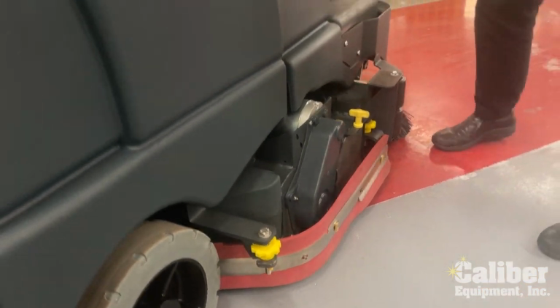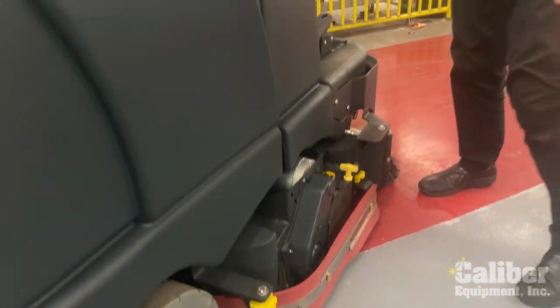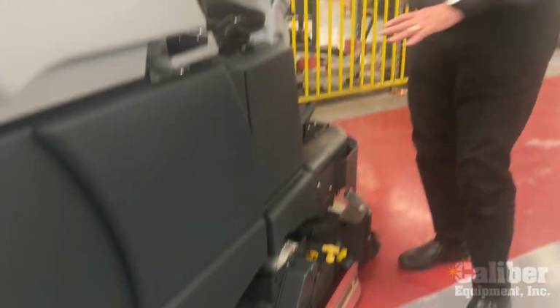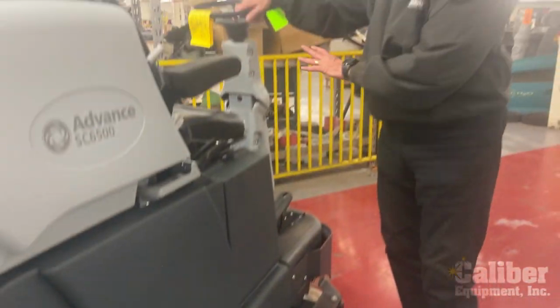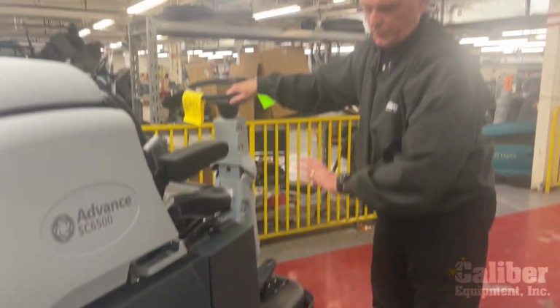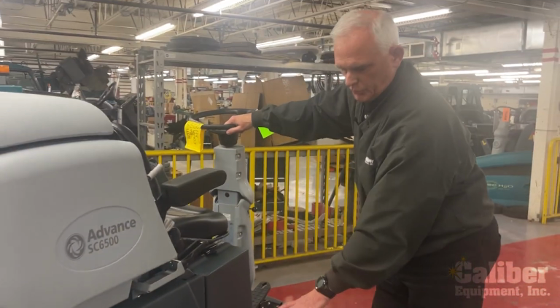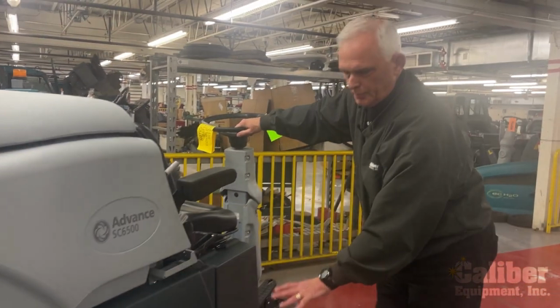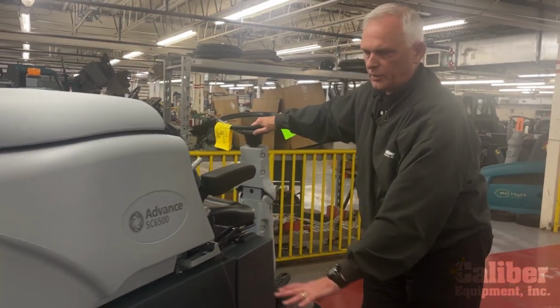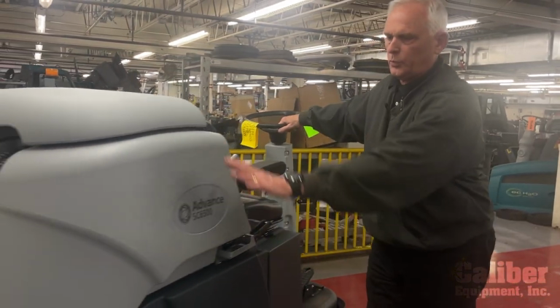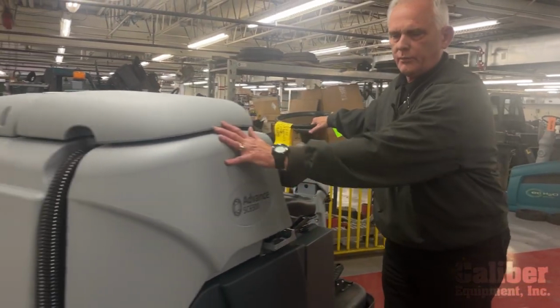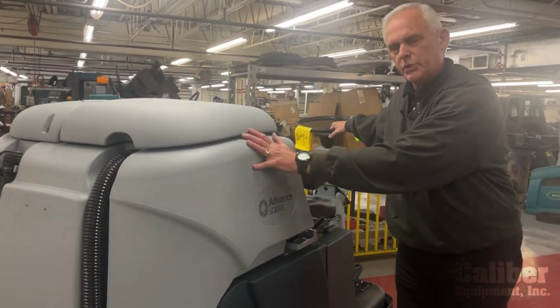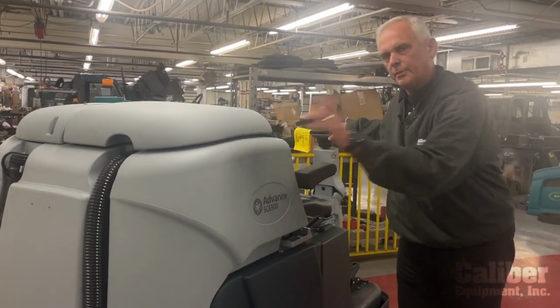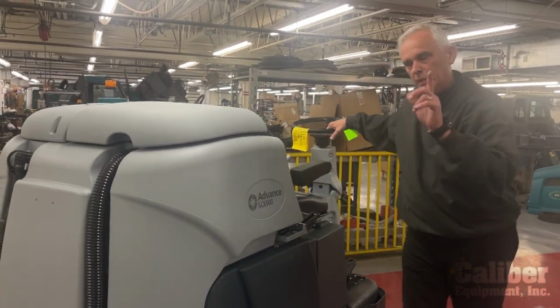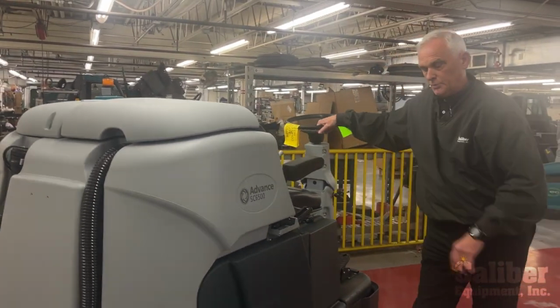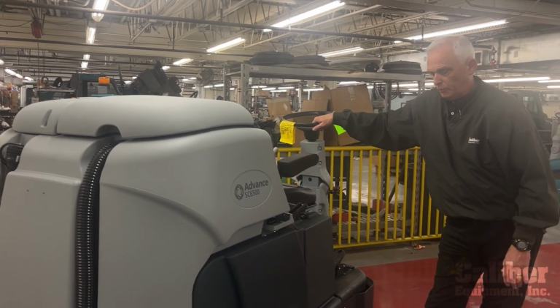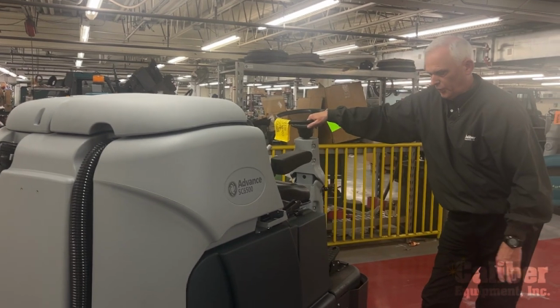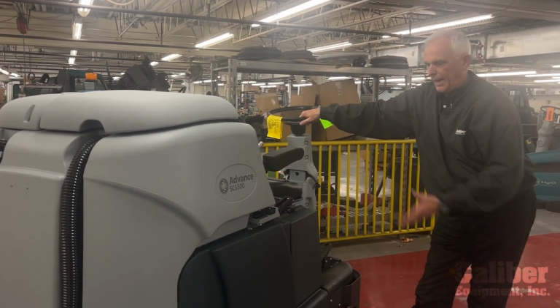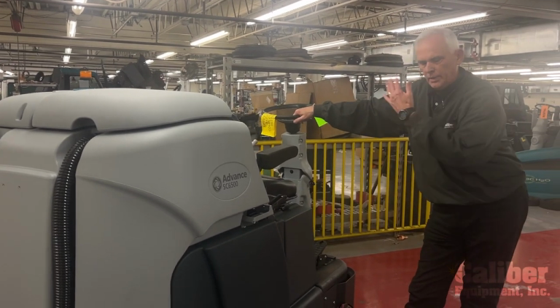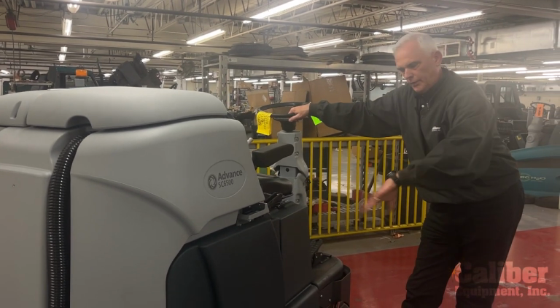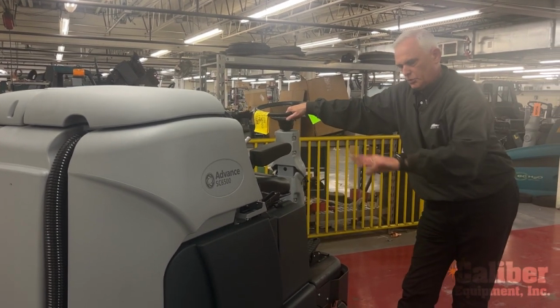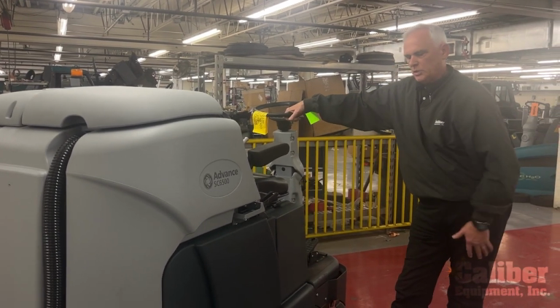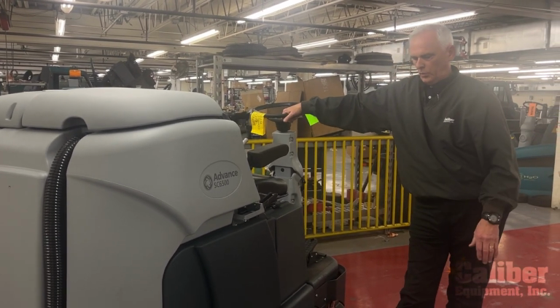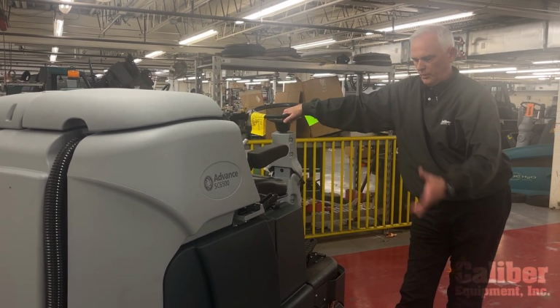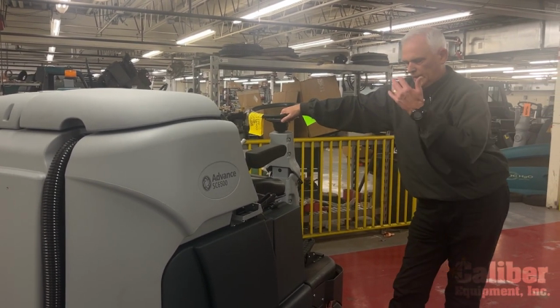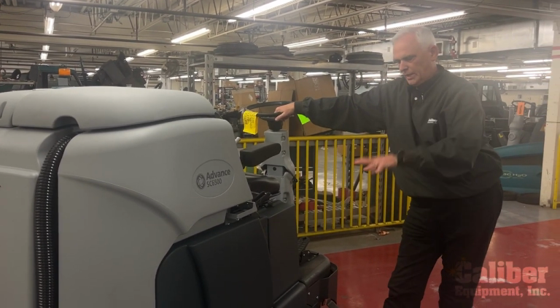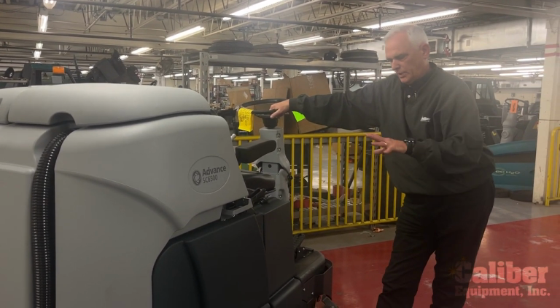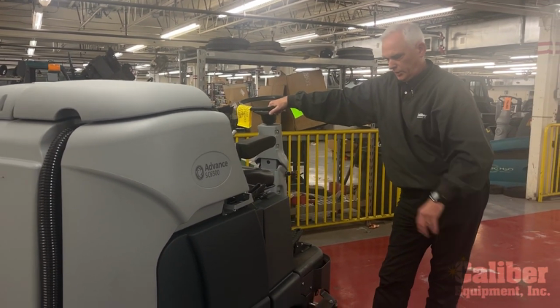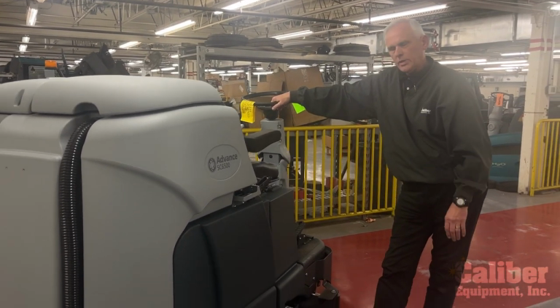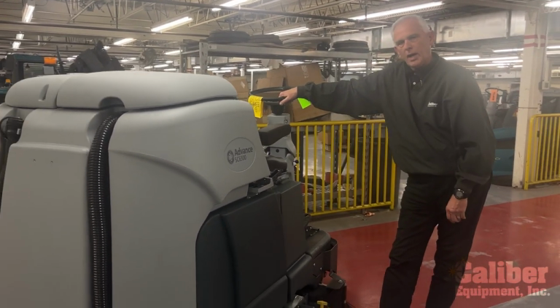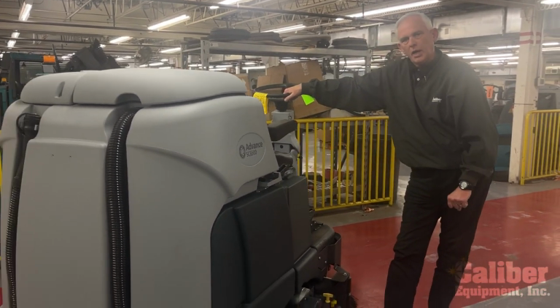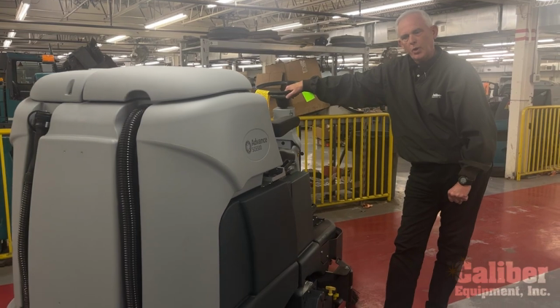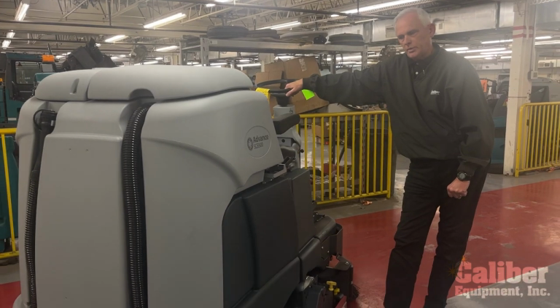As you can see, from the scrub deck to the recovery system, it's been well thought out, and this machine has been around and does a great job in high productivity.